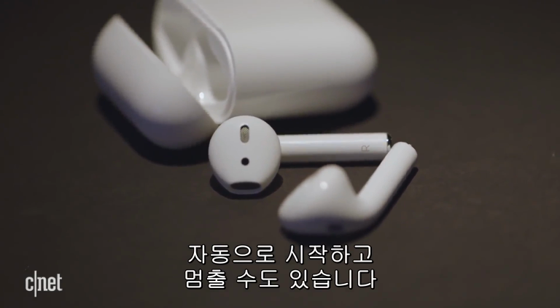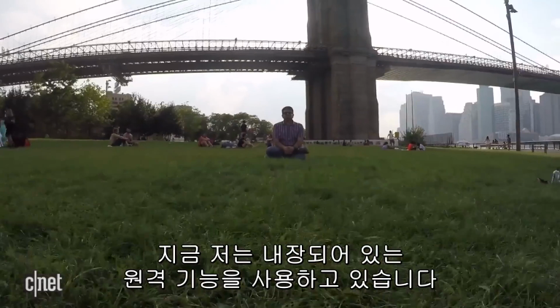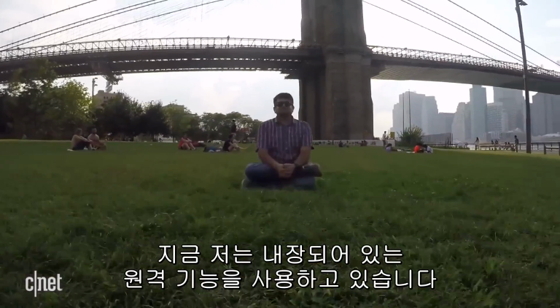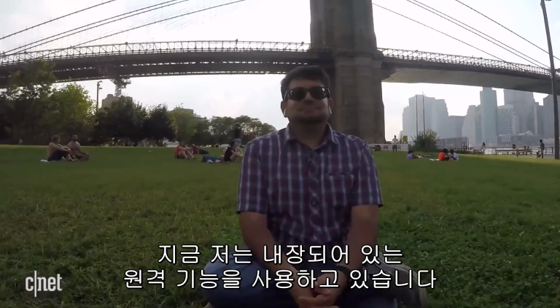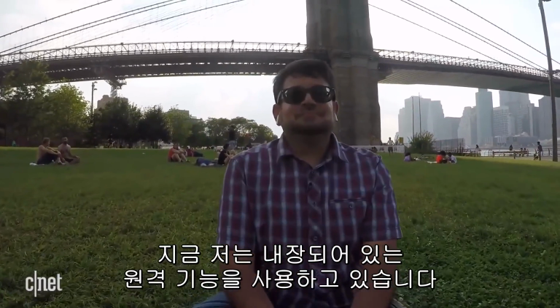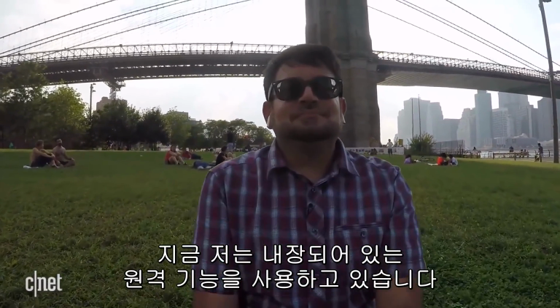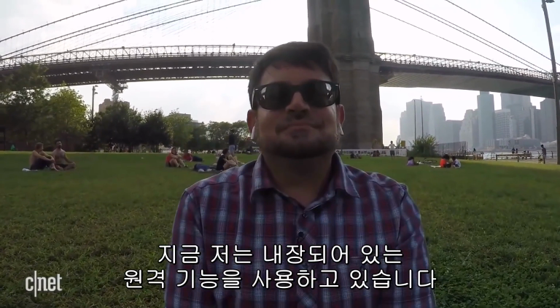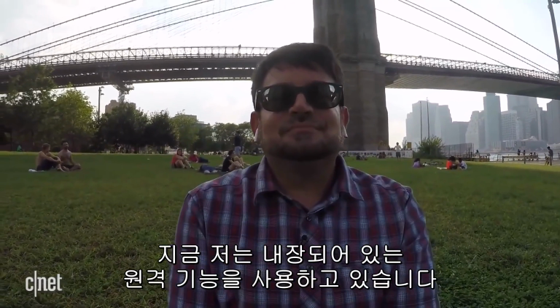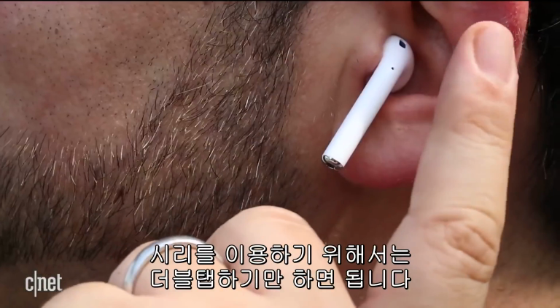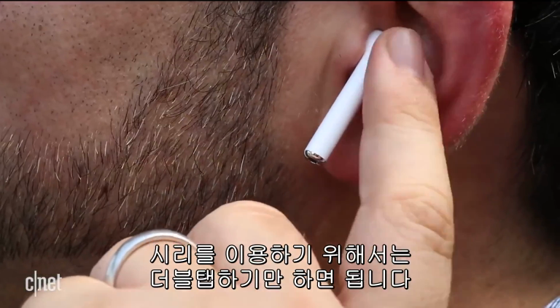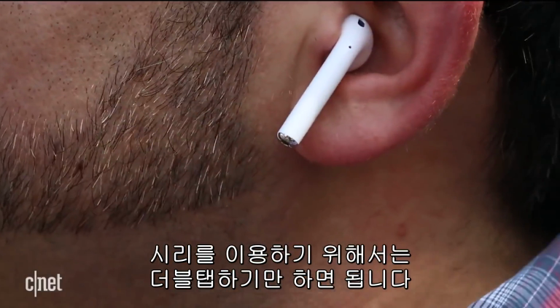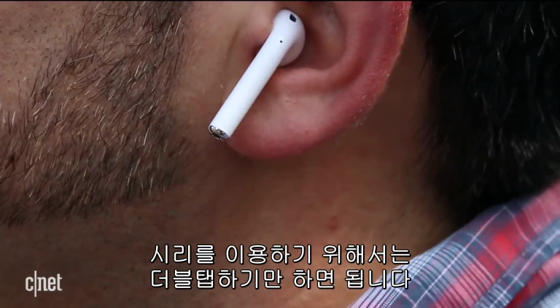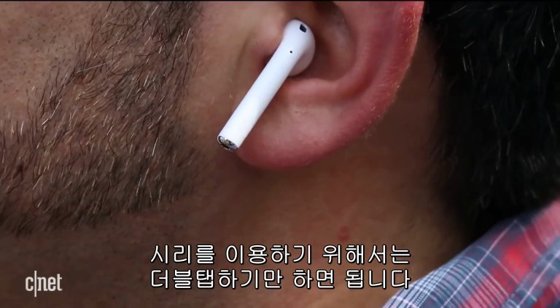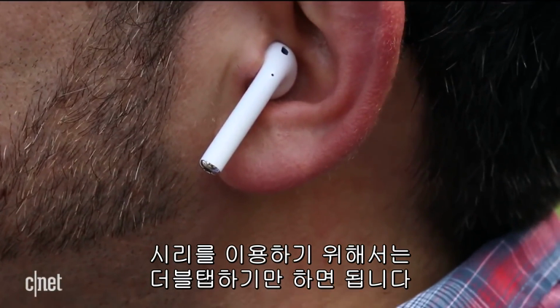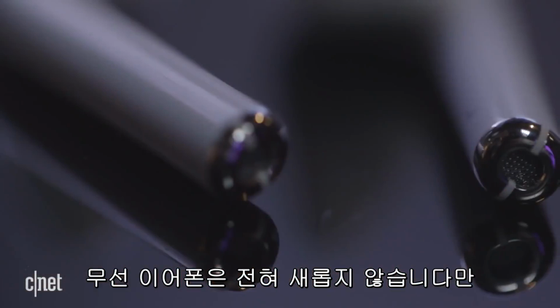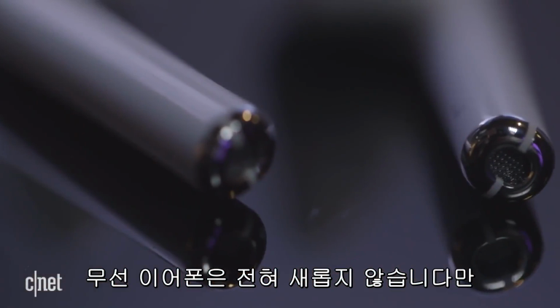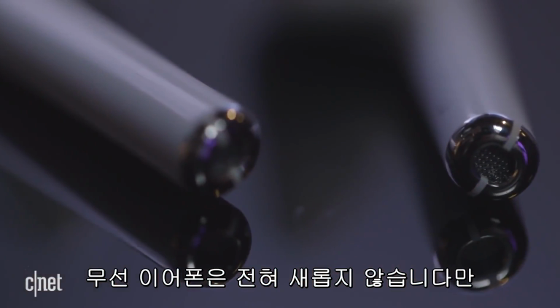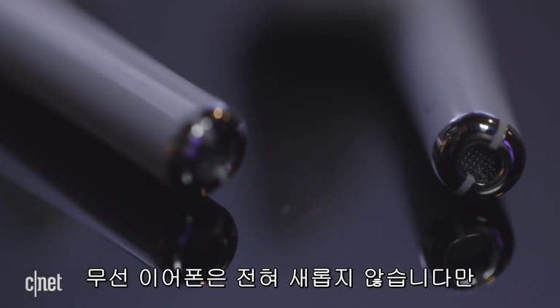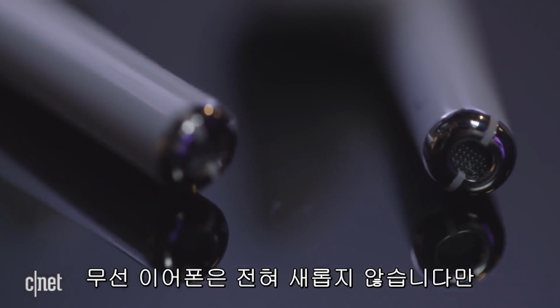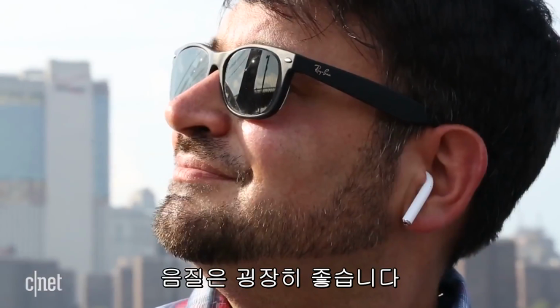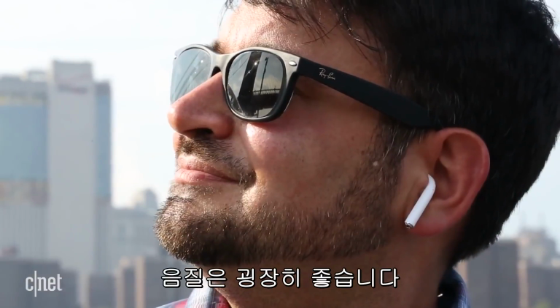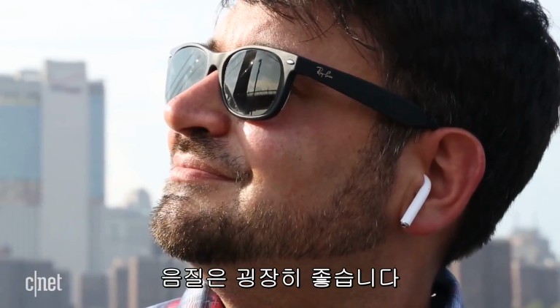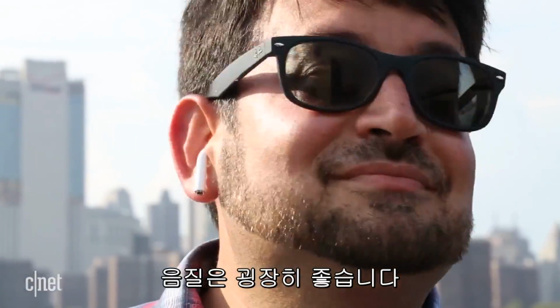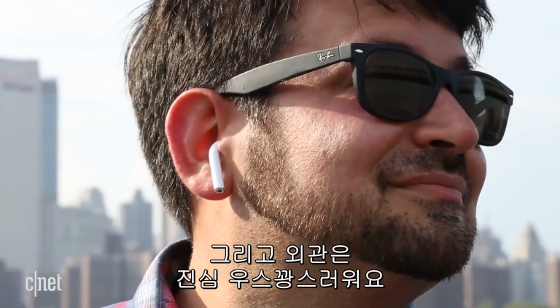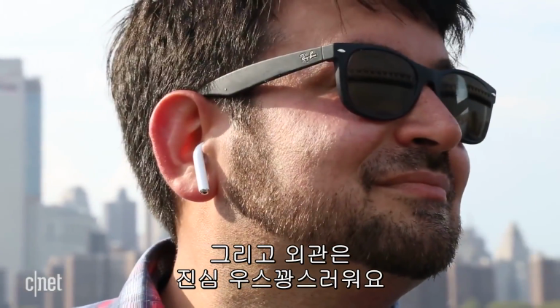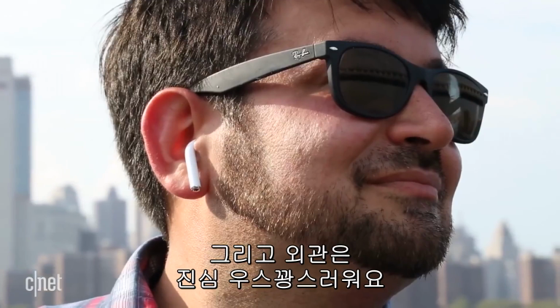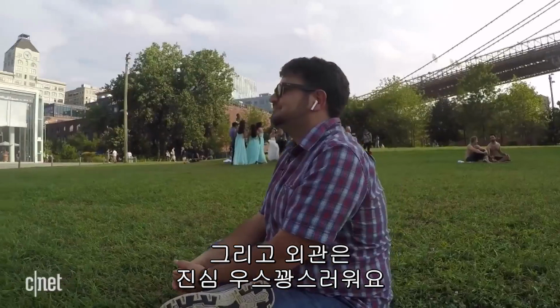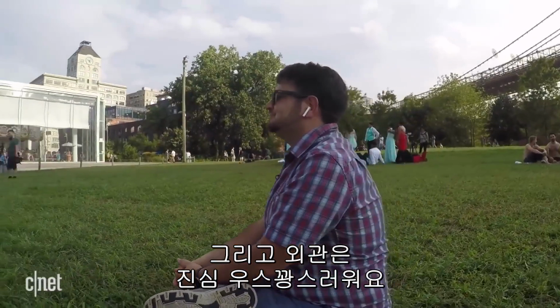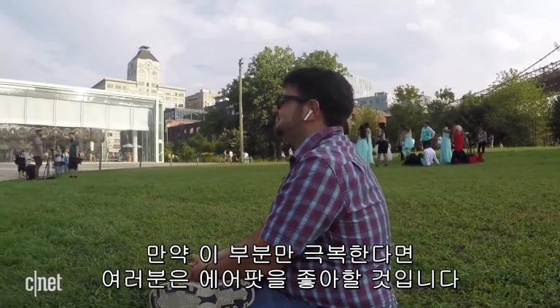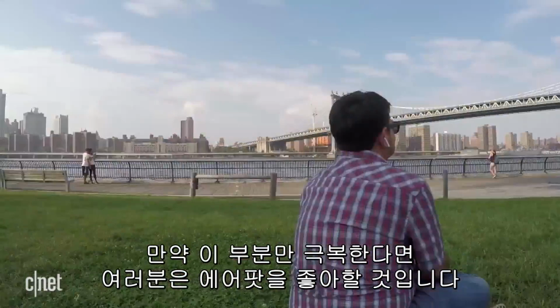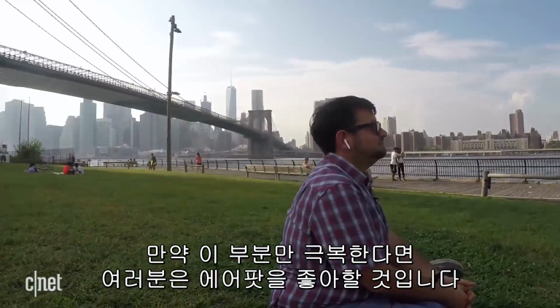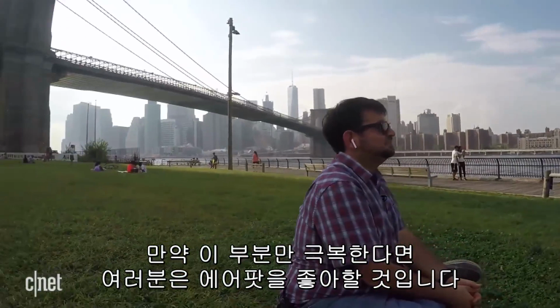I would have liked a little bit of remote built into them. Right now you can only double-tap to get Siri. Wireless earbuds, again, they're not new. And Apple's, while sounding good, look completely ridiculous. If you can get over that, you might like them.